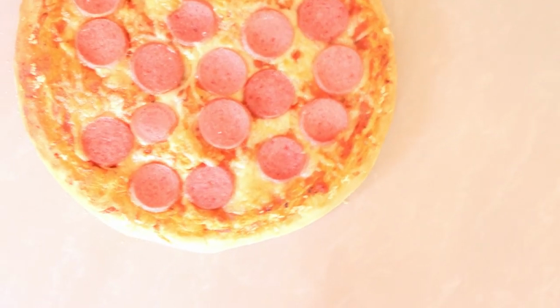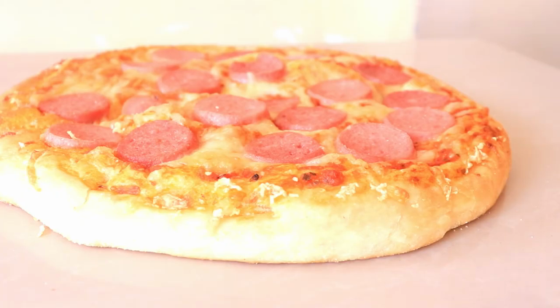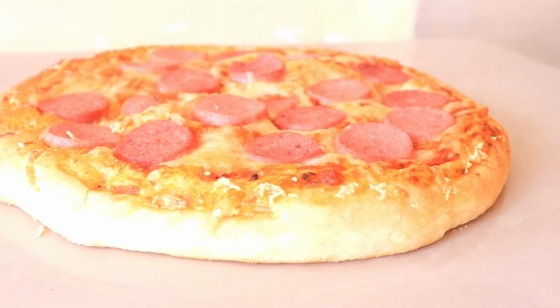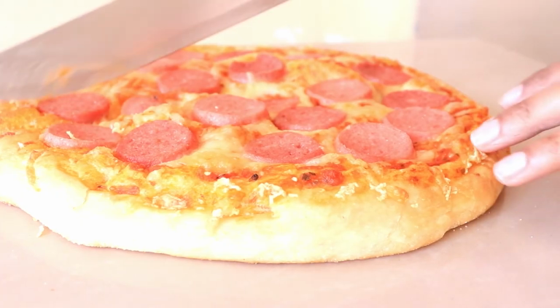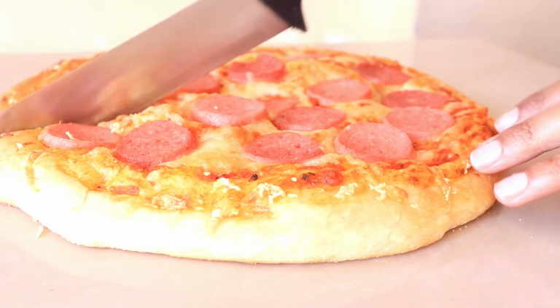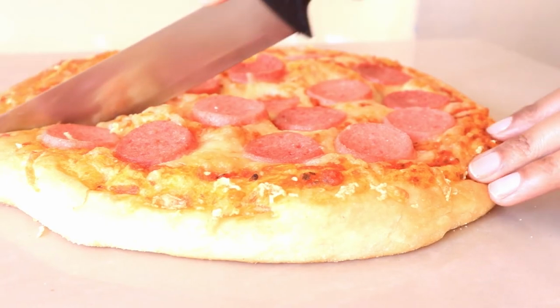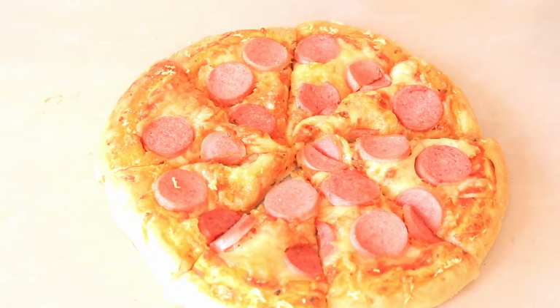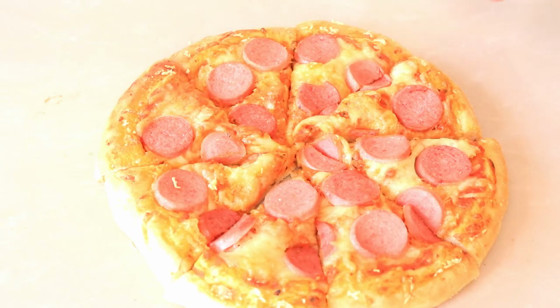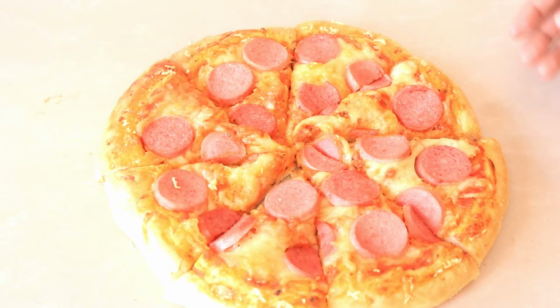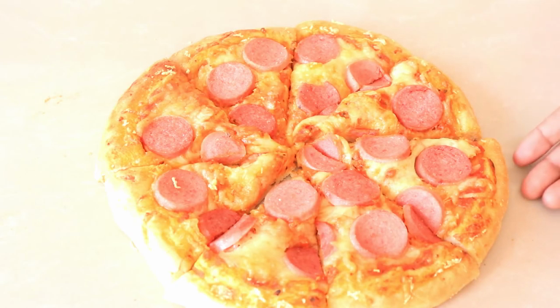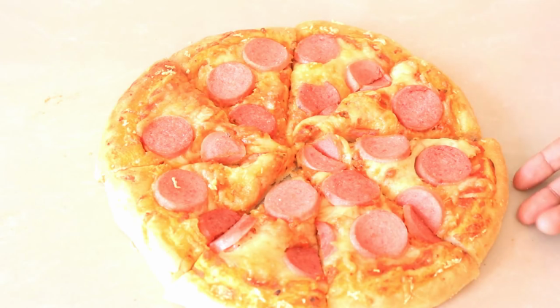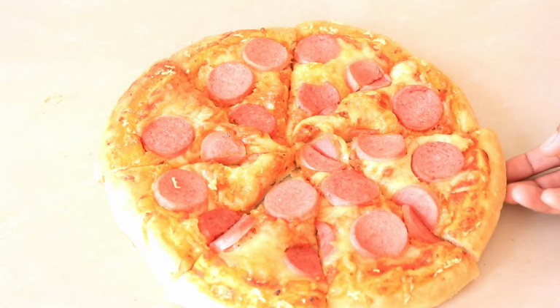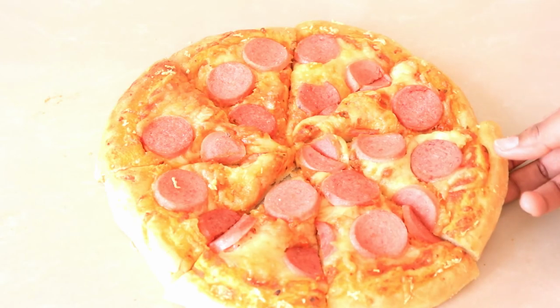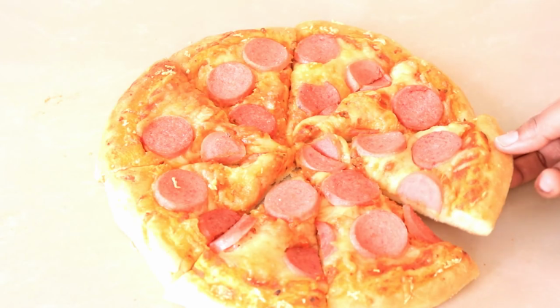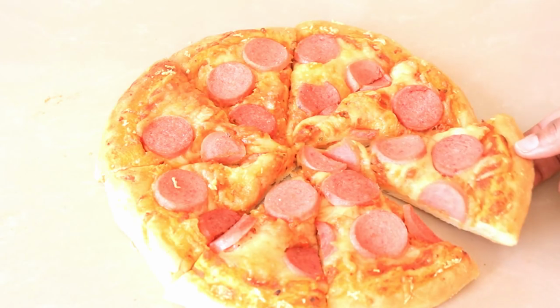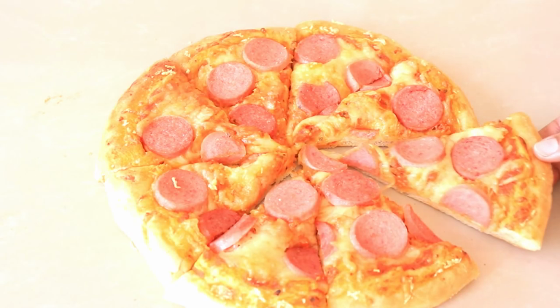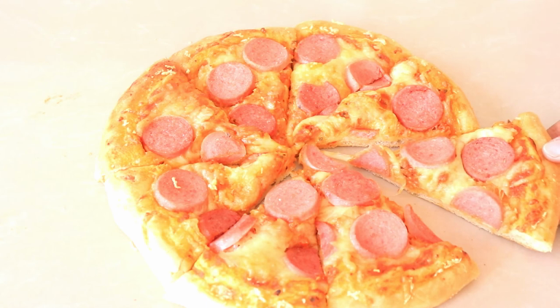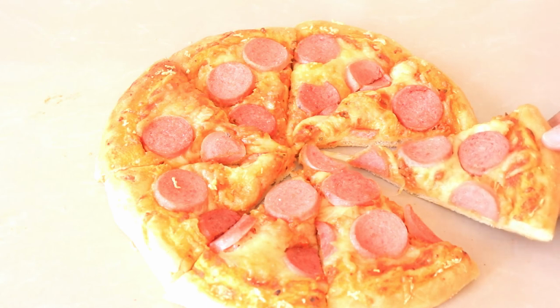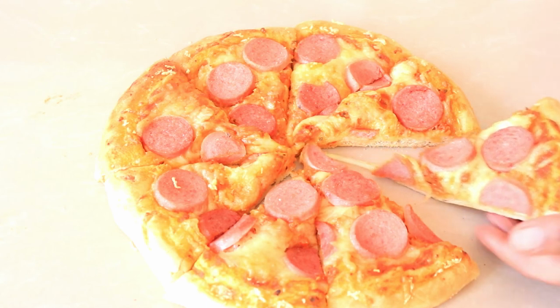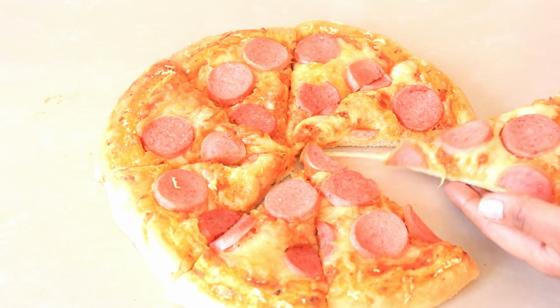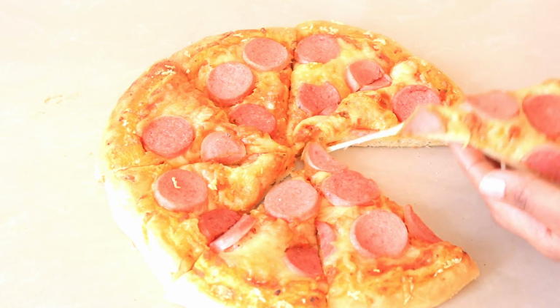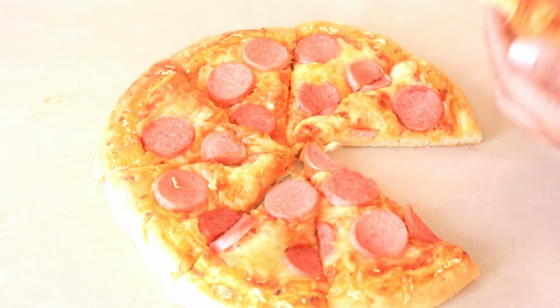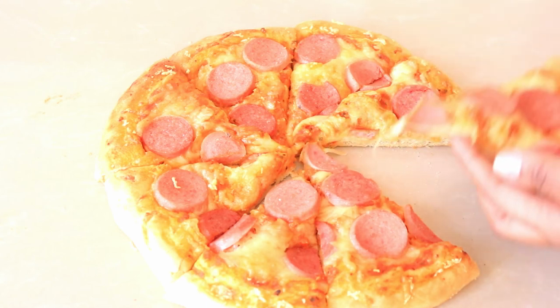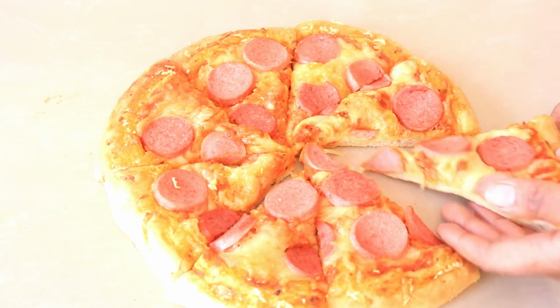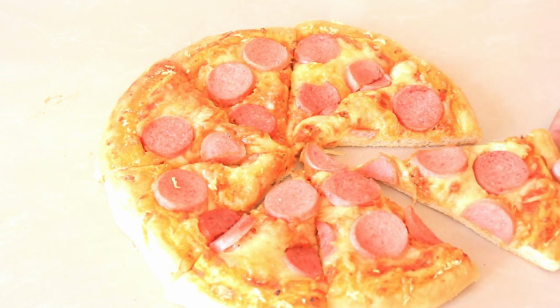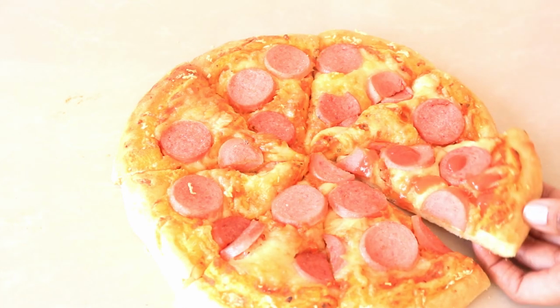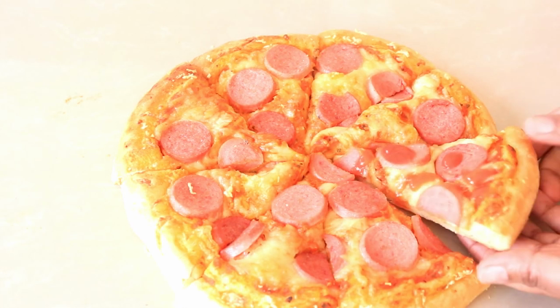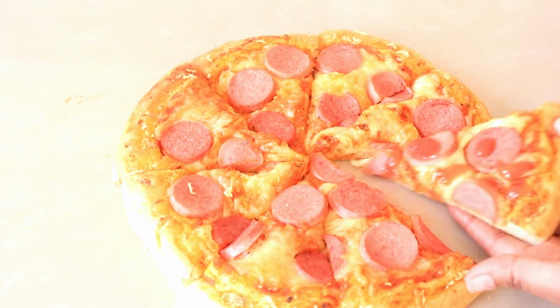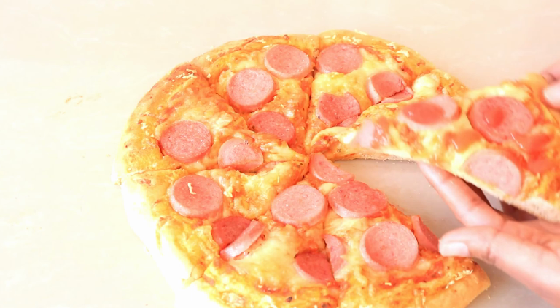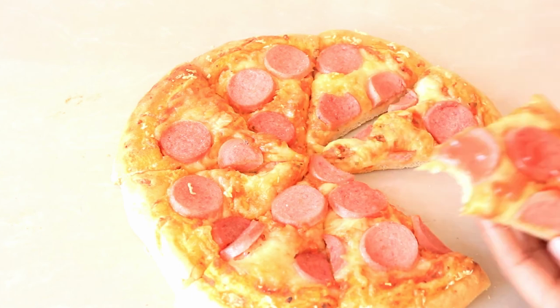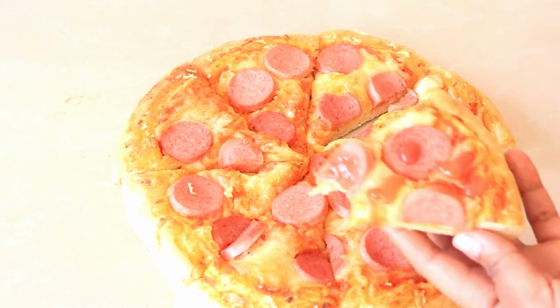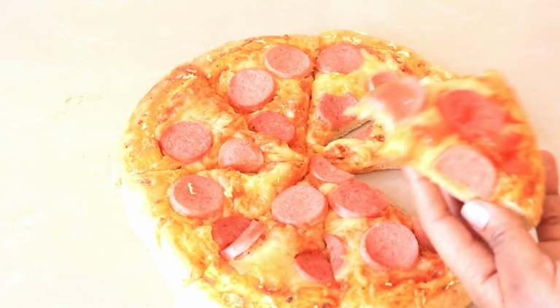That's it guys, the pizza is ready! It's time to taste it and it really does taste awesome. Give it a try, and if you like this video give it a thumbs up, subscribe to my channel, and thank you so much for watching. I'll see you in the next video. Bye bye!